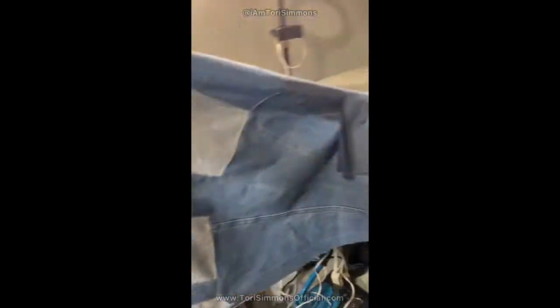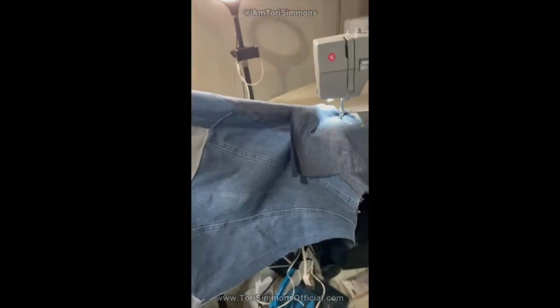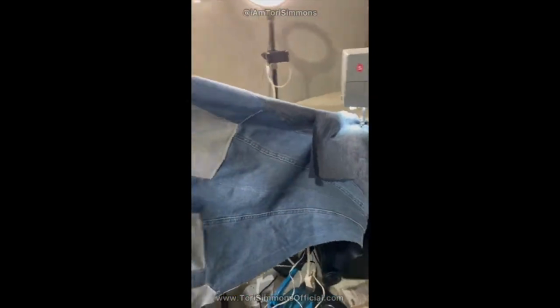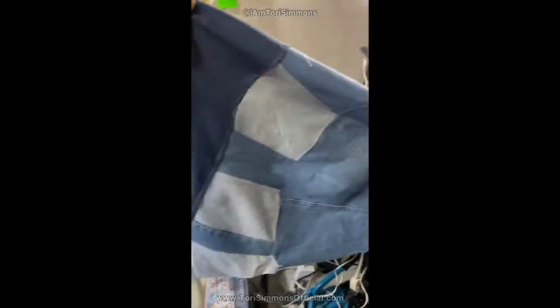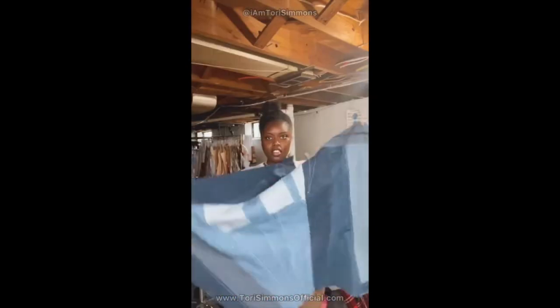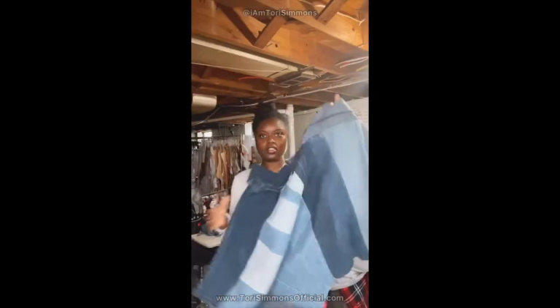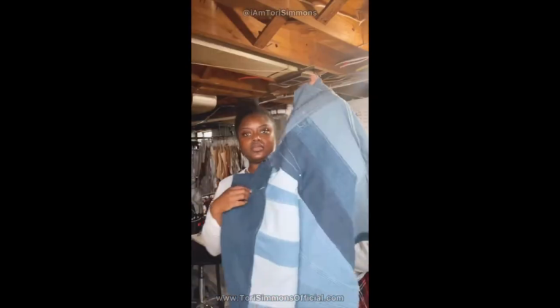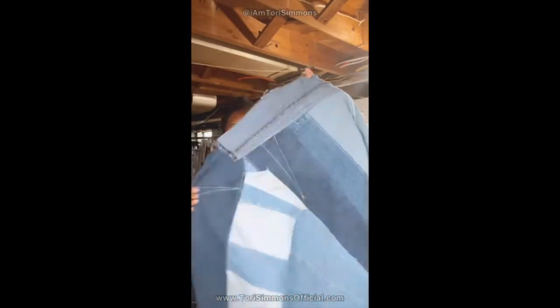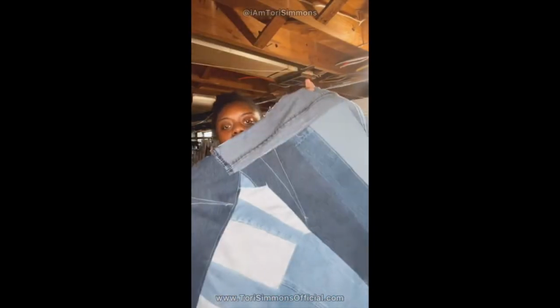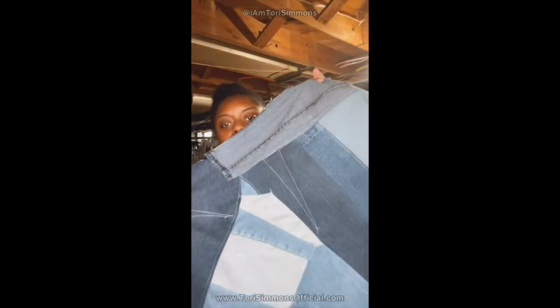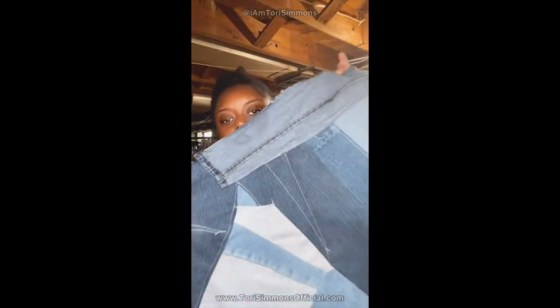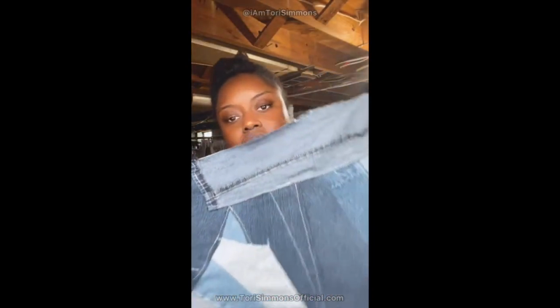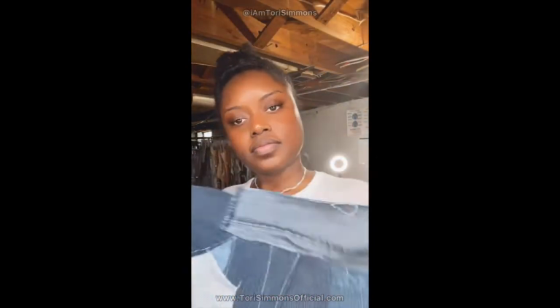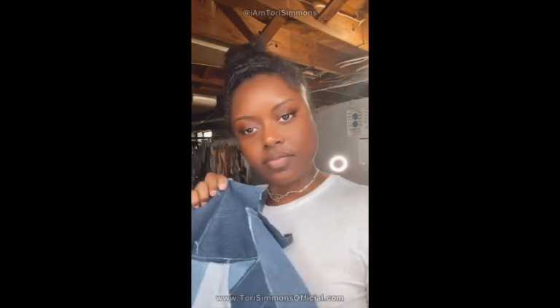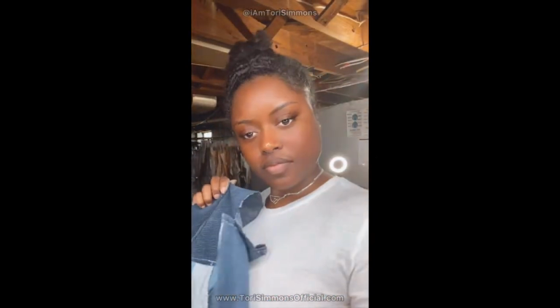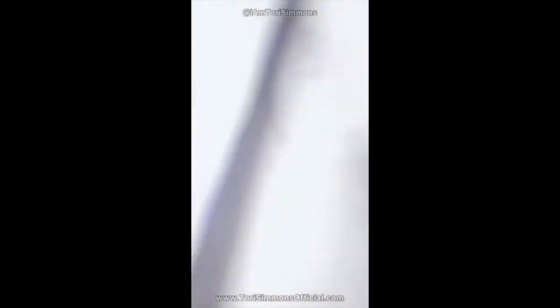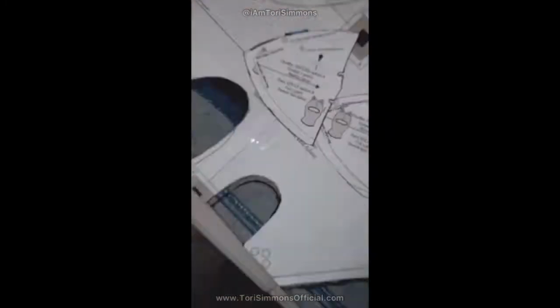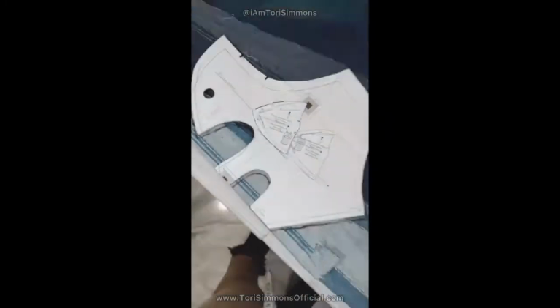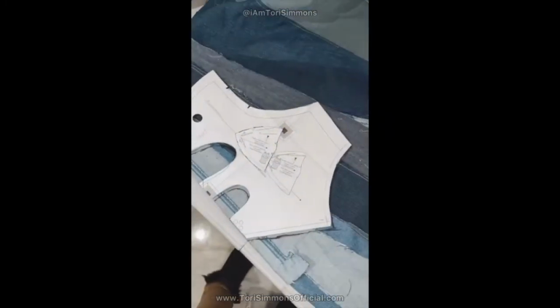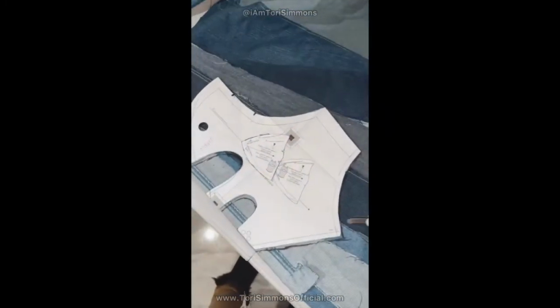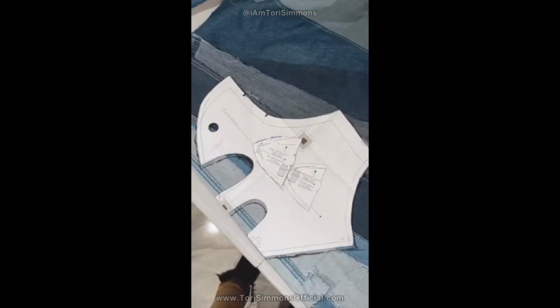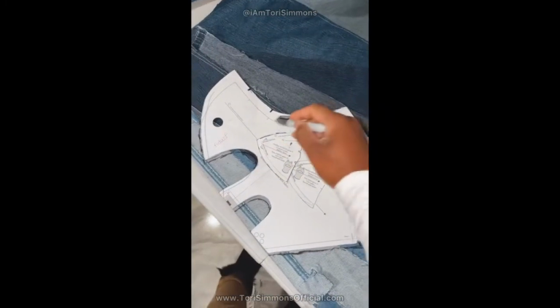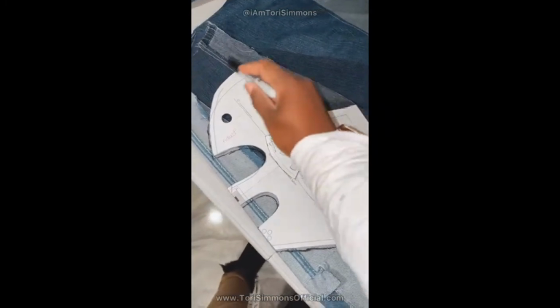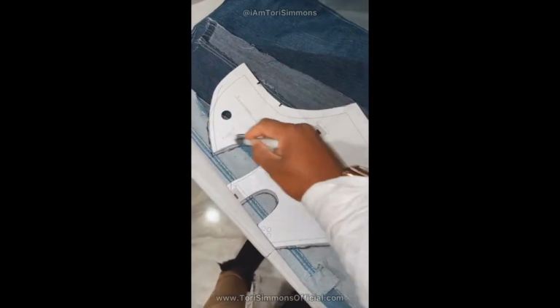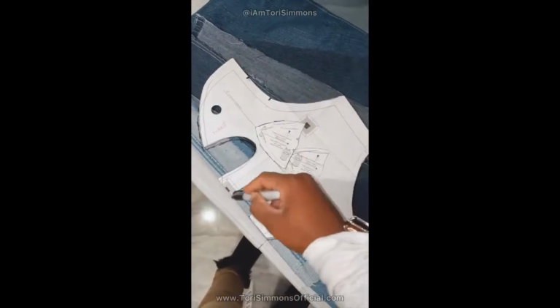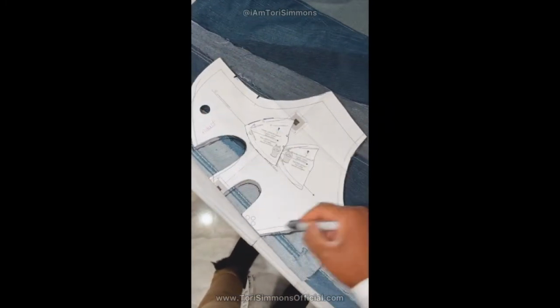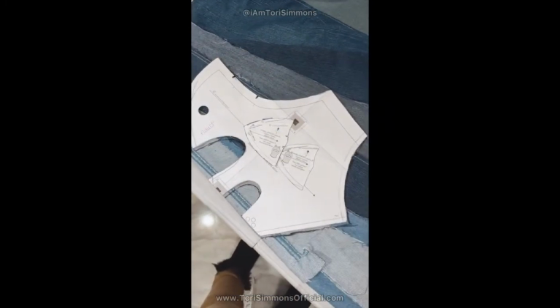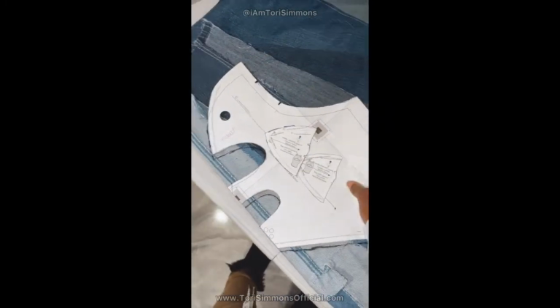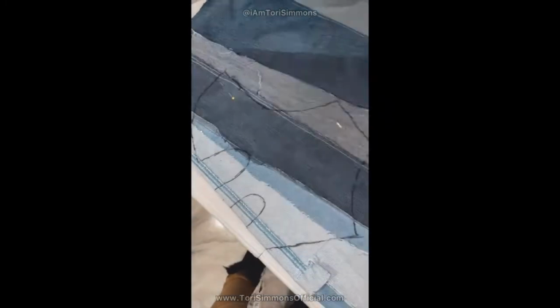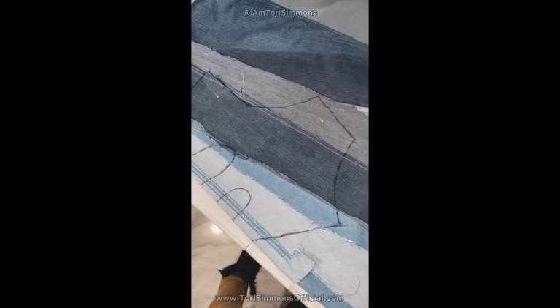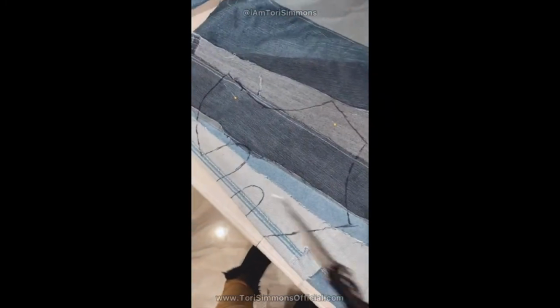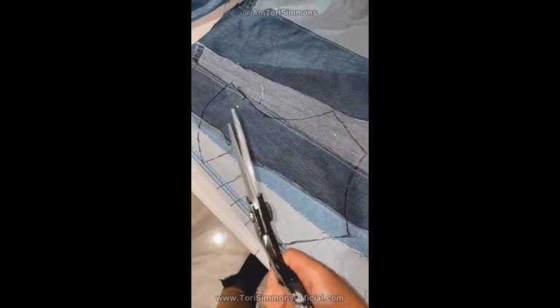I stitched it together, front to back, and I top-stitched everything and it came out cute. And once that's done, lay out your fabric and then lay down your mask.